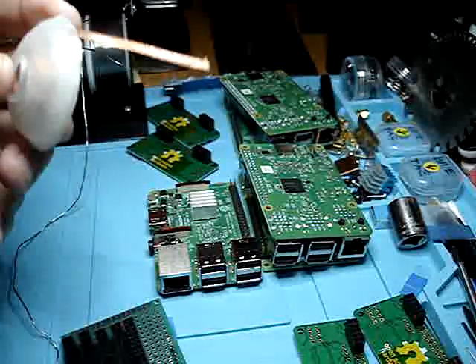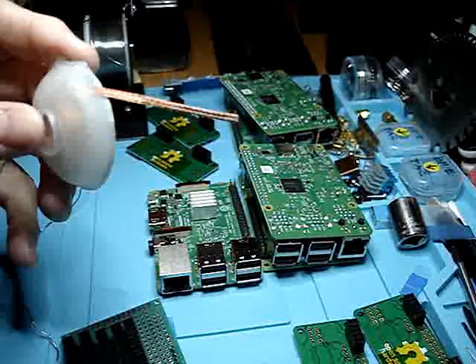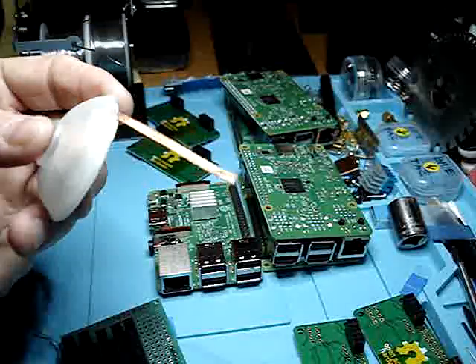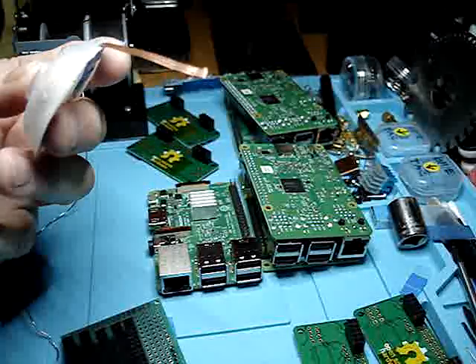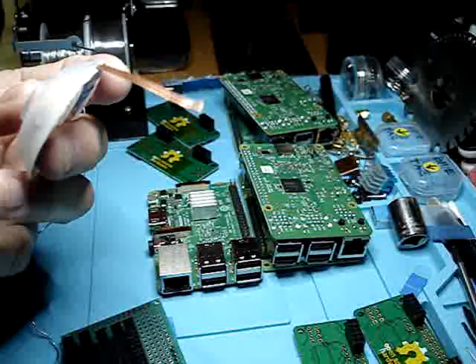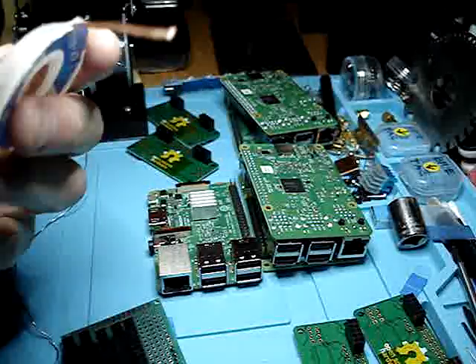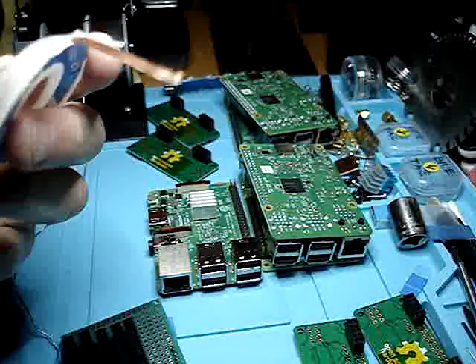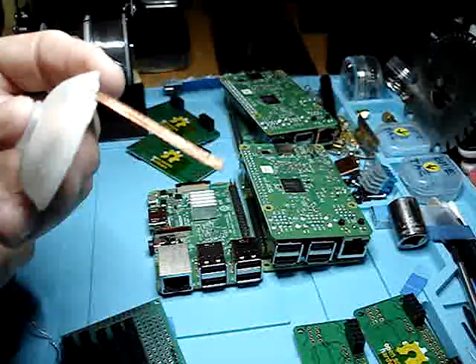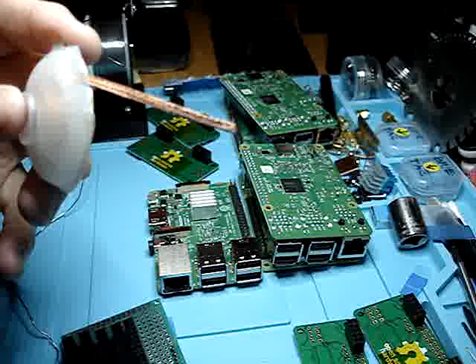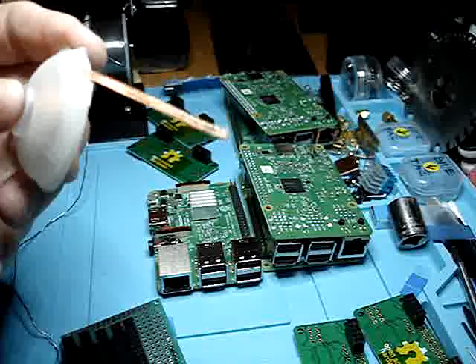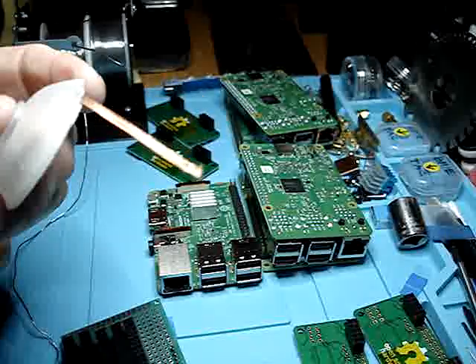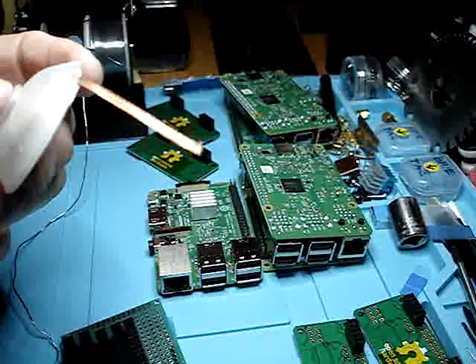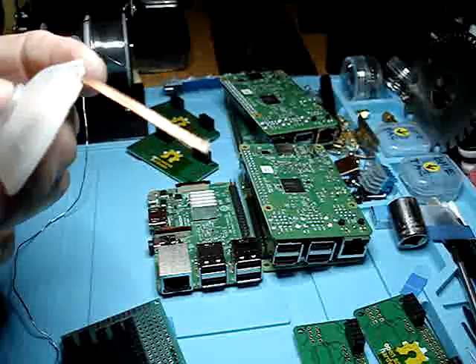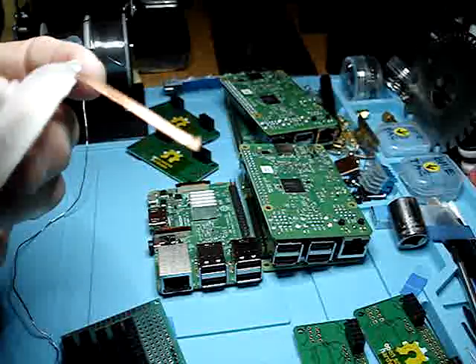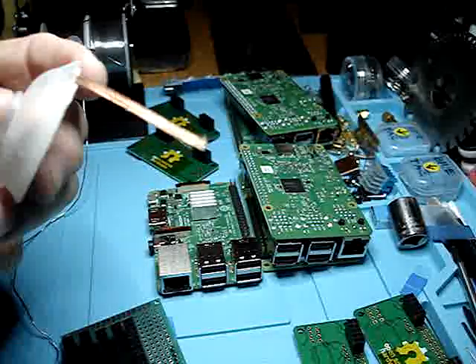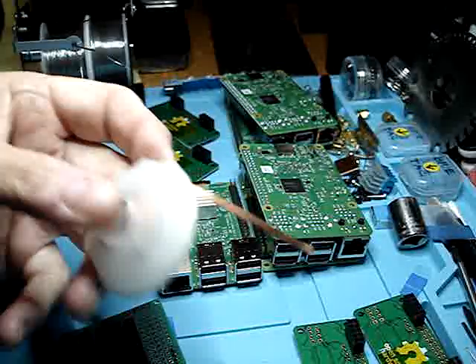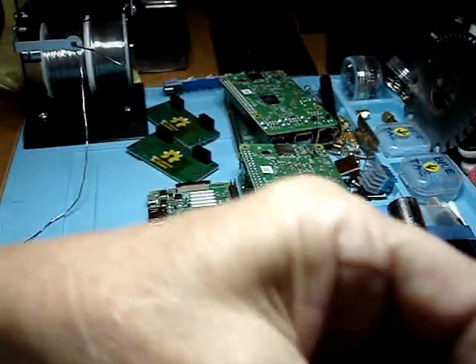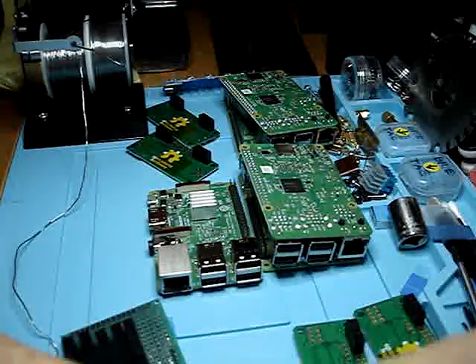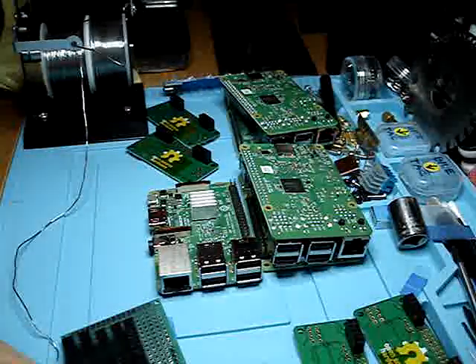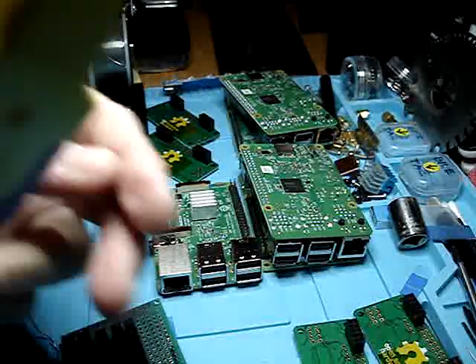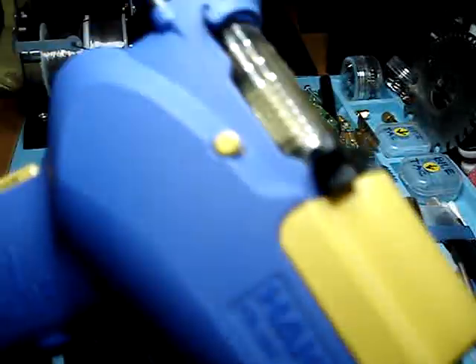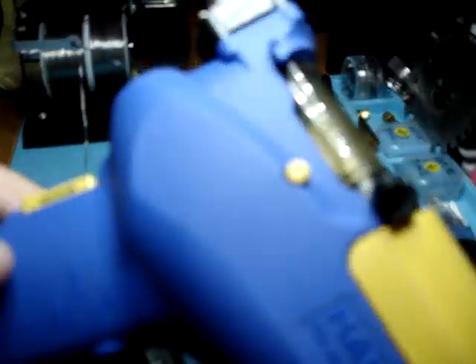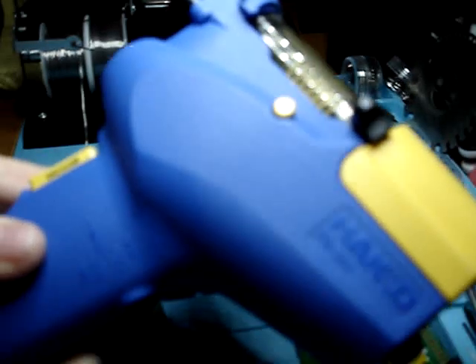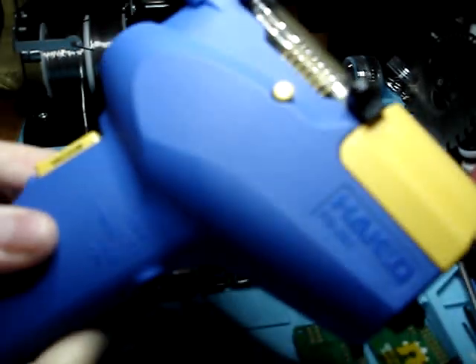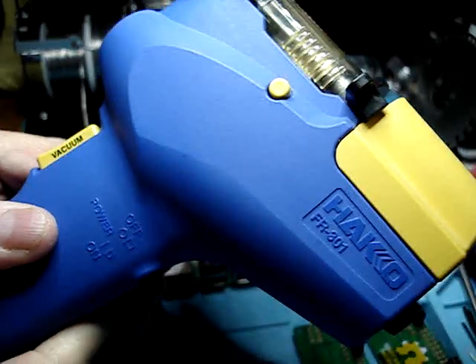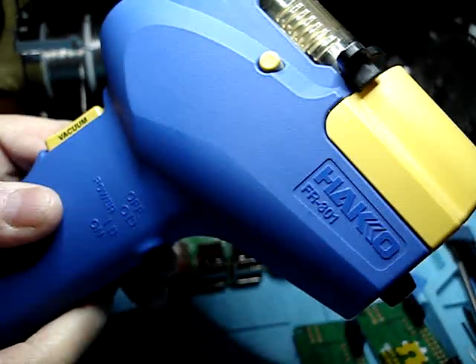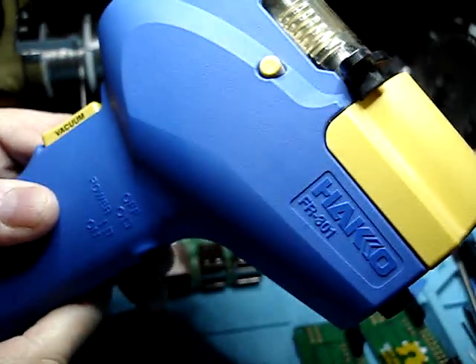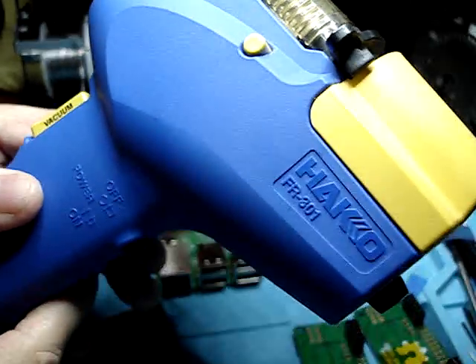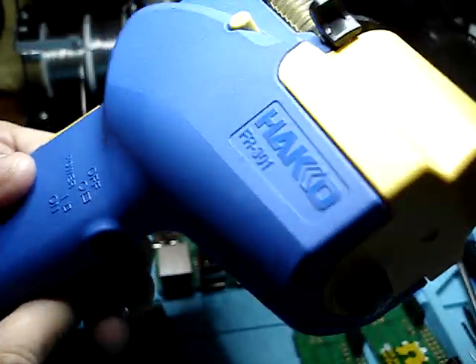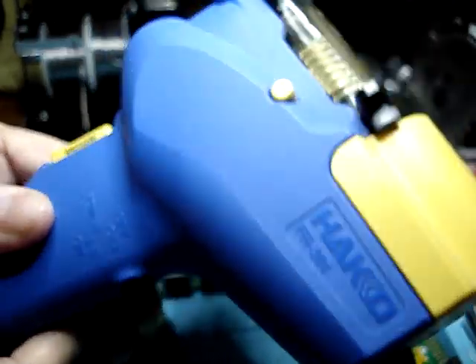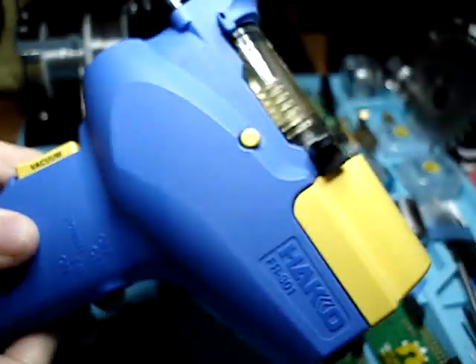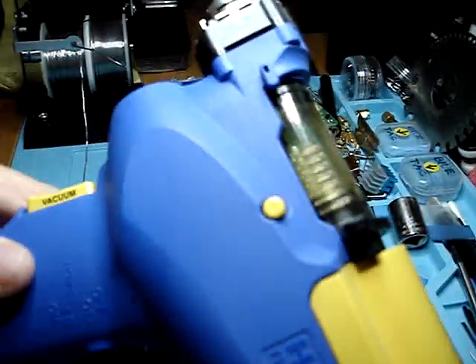In most applications, but it definitely has a use. And we do use it here for sometimes a little over-solder or for repair. But the HAKKO — this is a HAKKO FR301 with all the accessories.